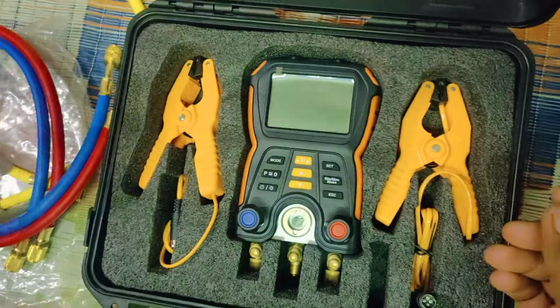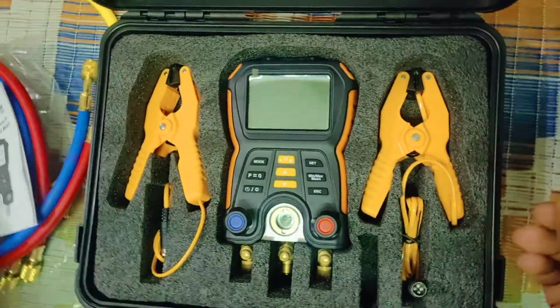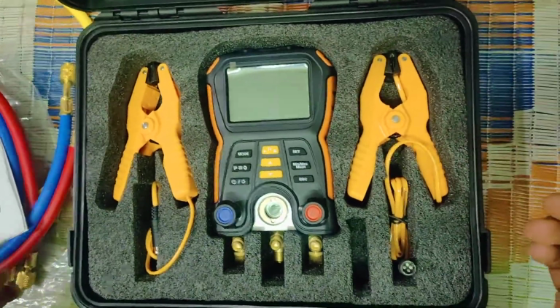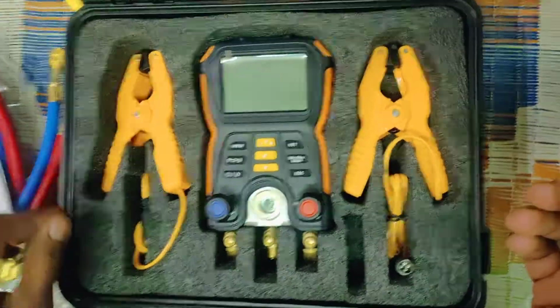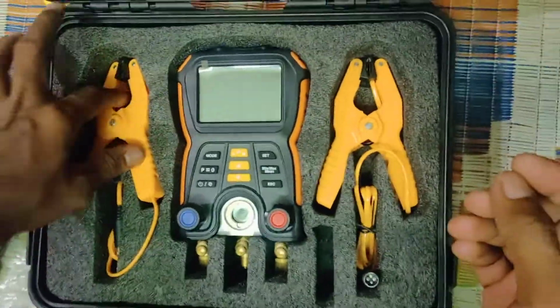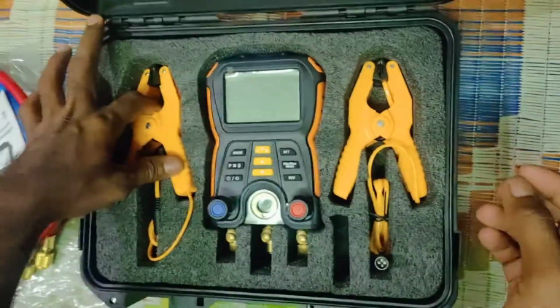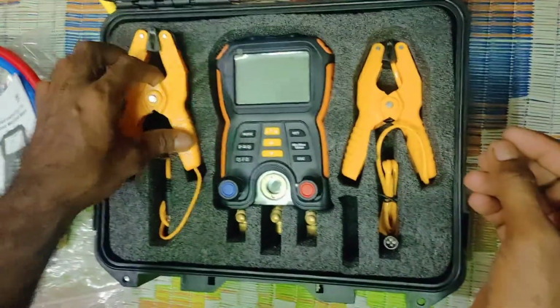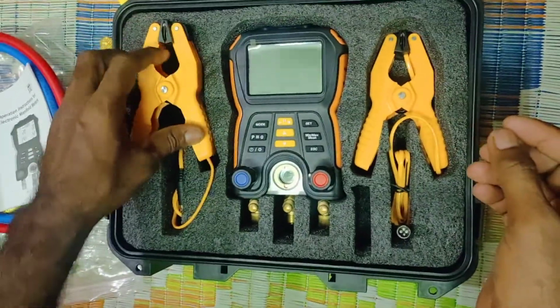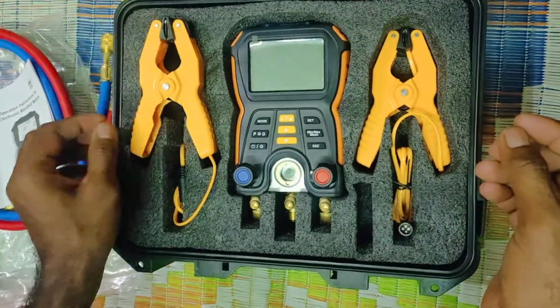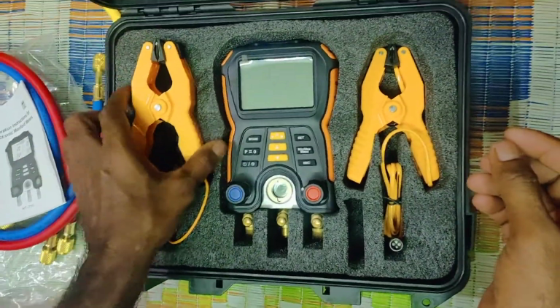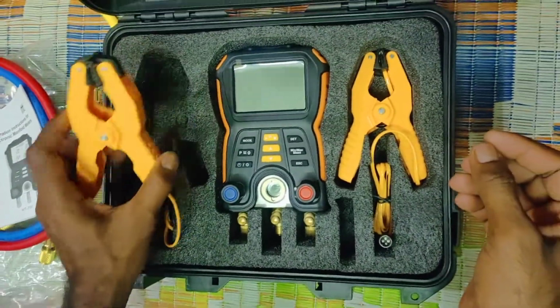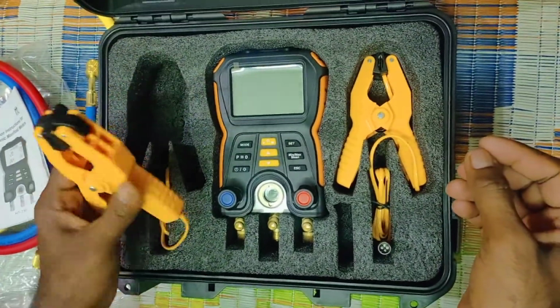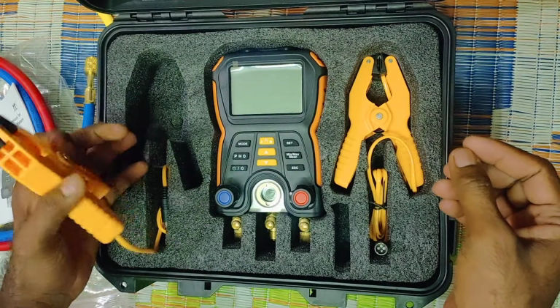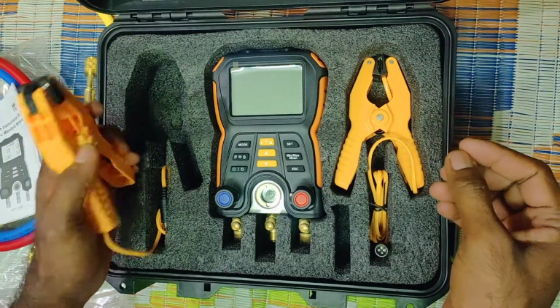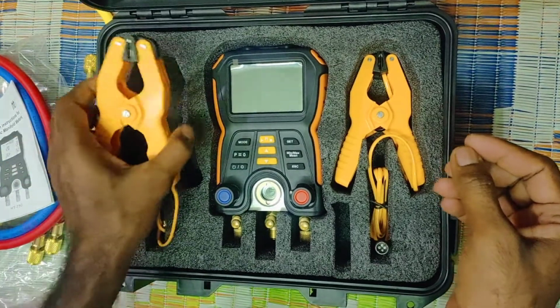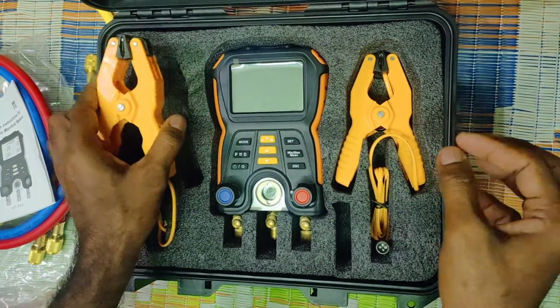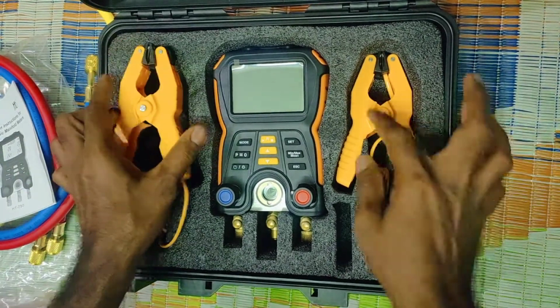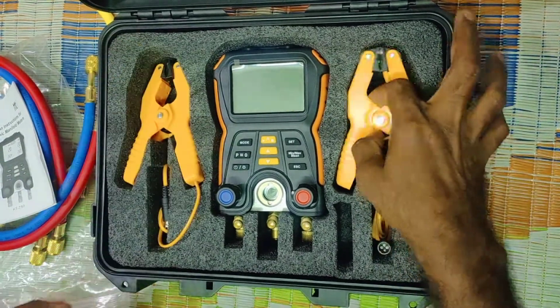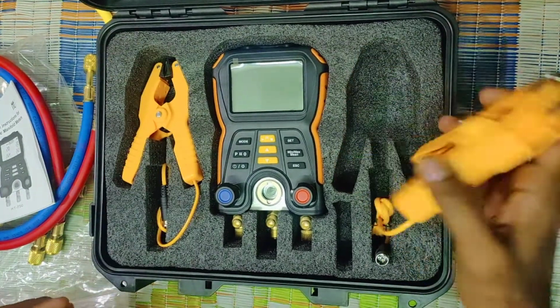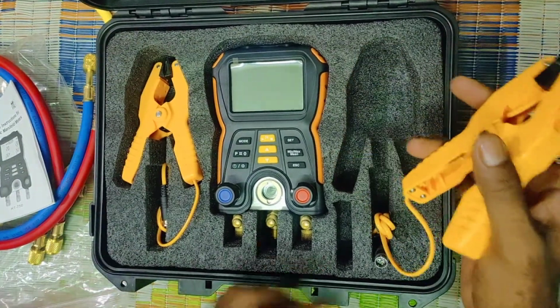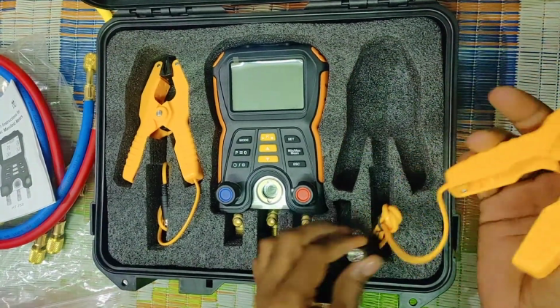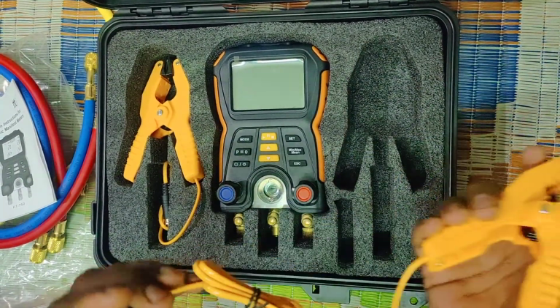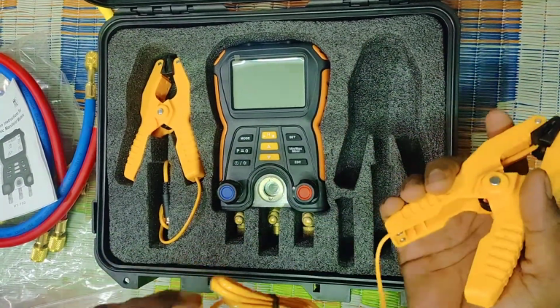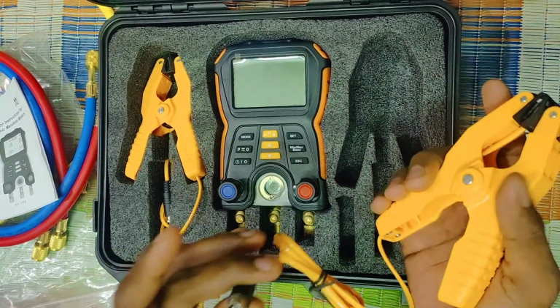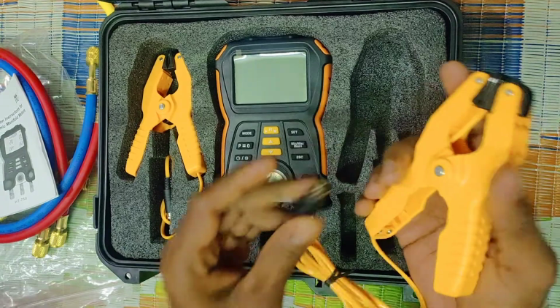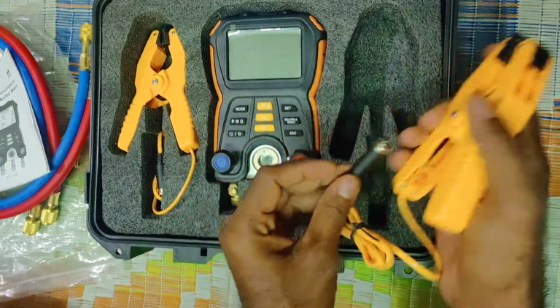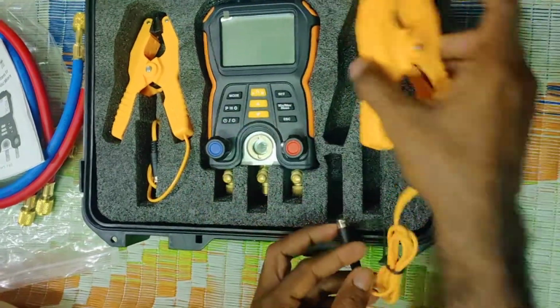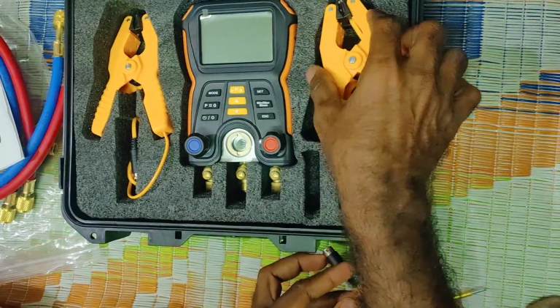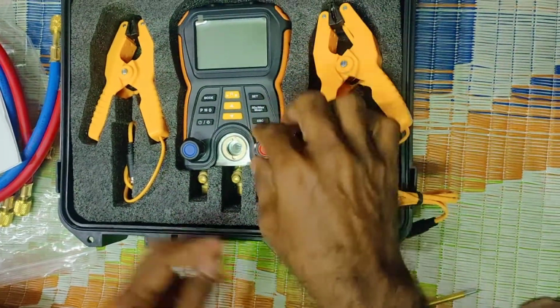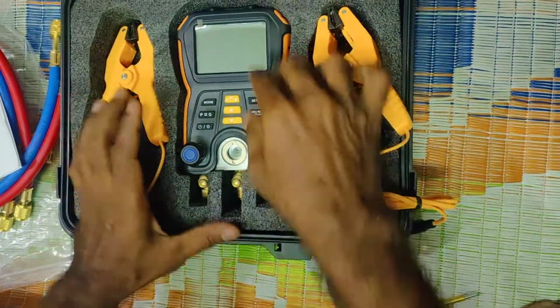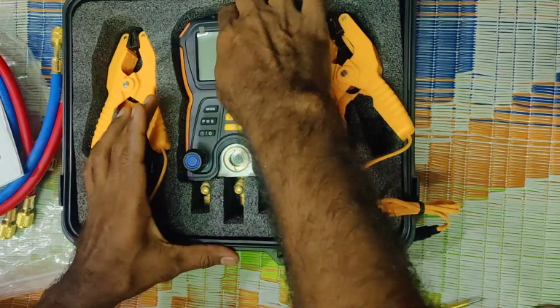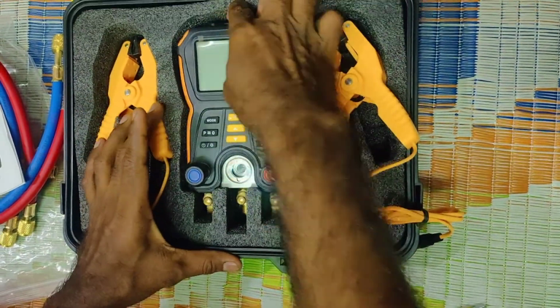I will show you the two temperature sensors. I will show you the low temperature and high temperature. I will show you the adapter and the manifold gauge.